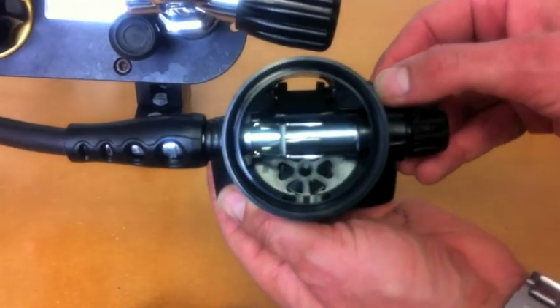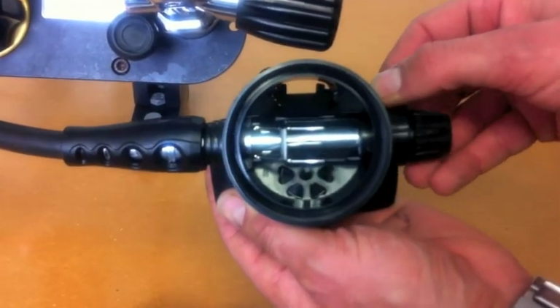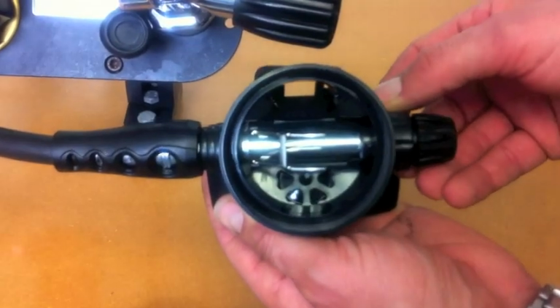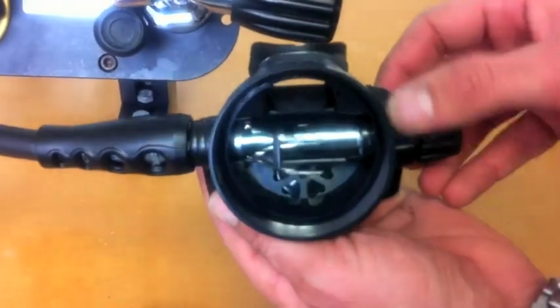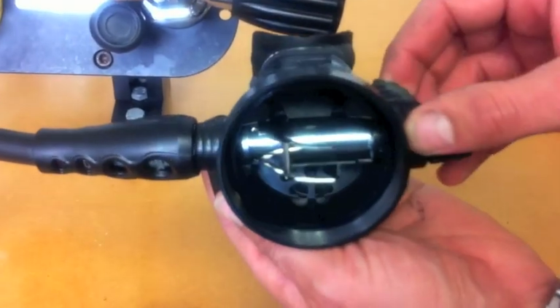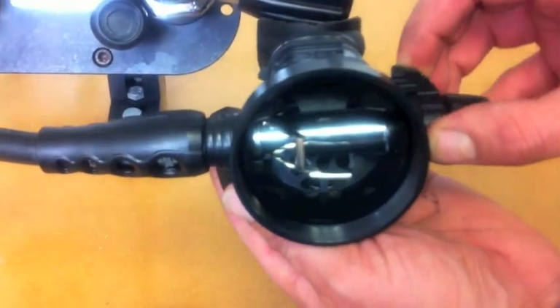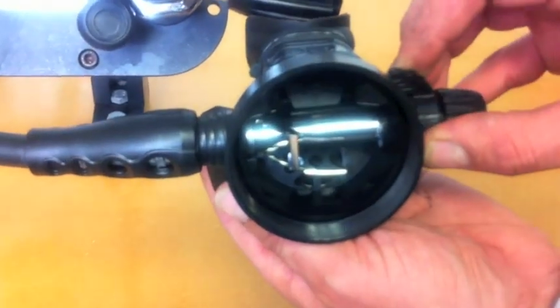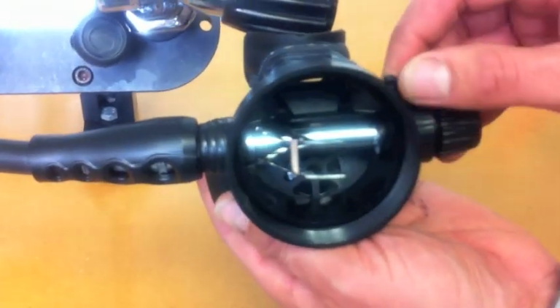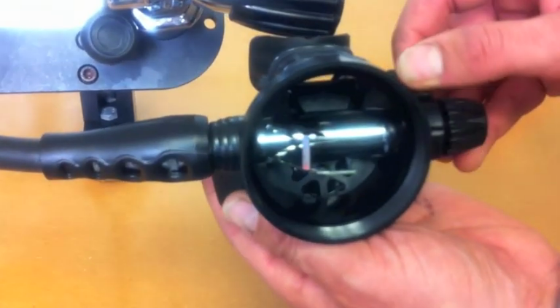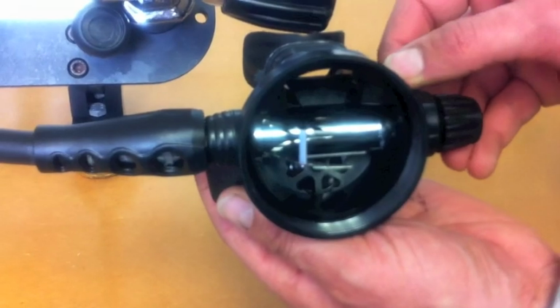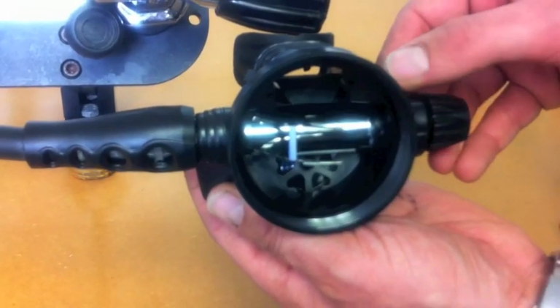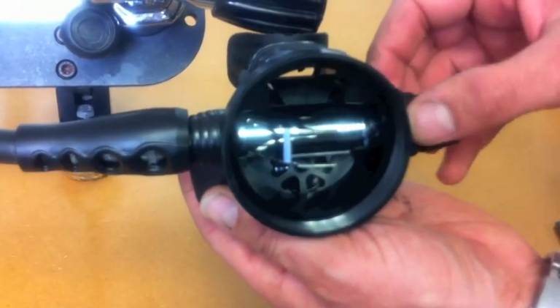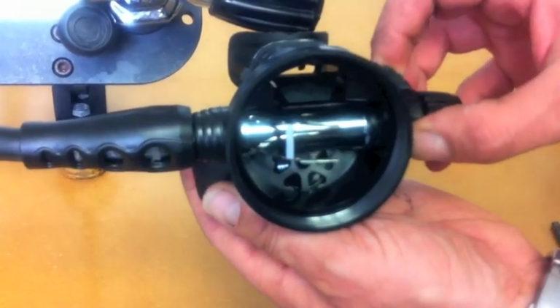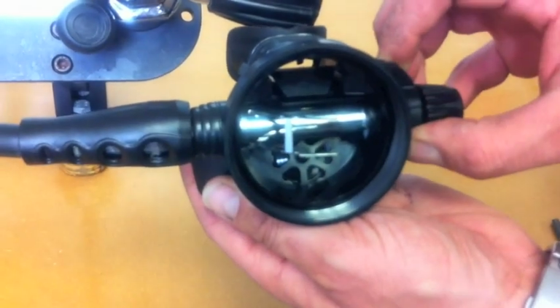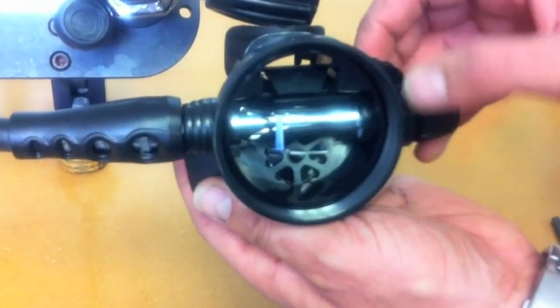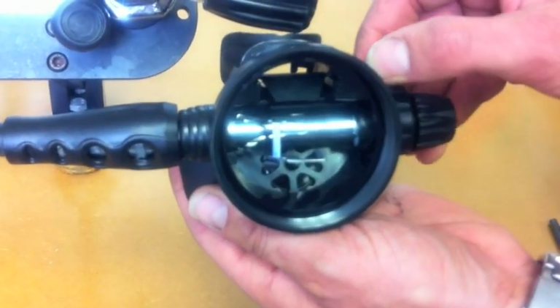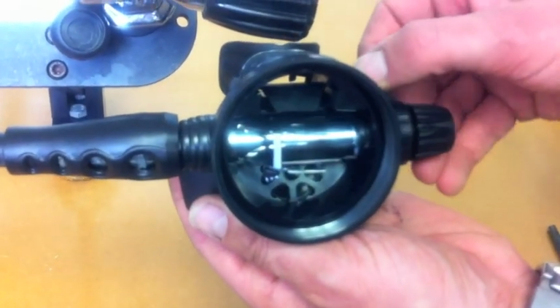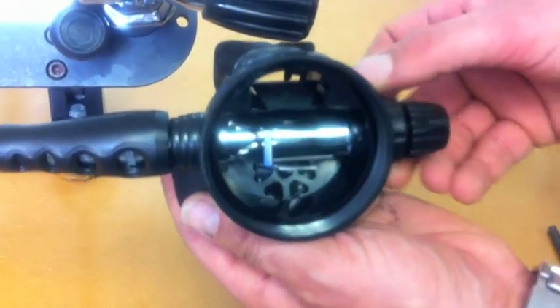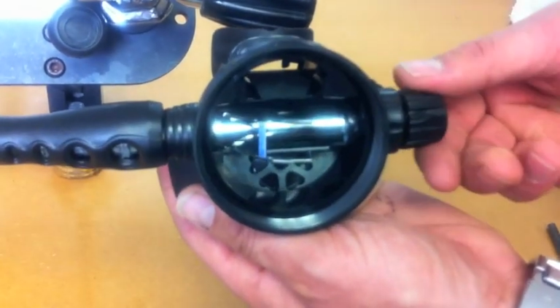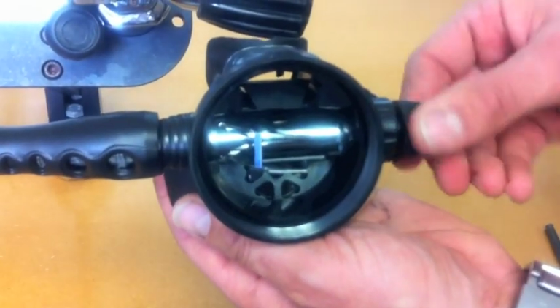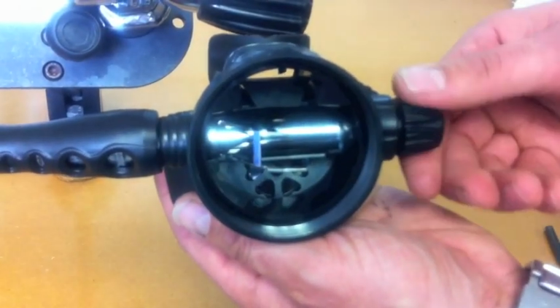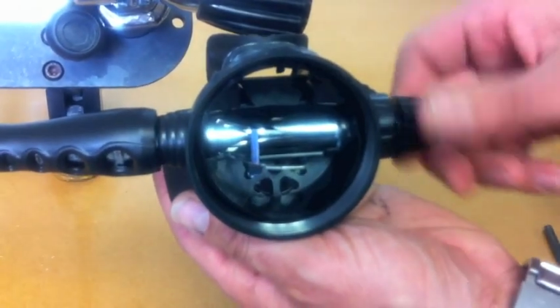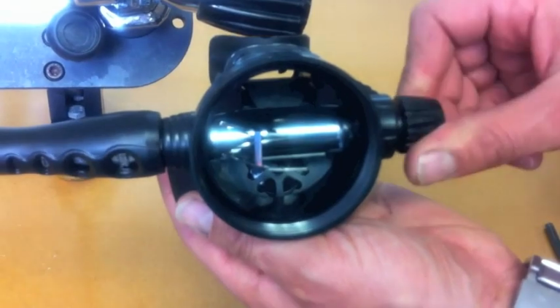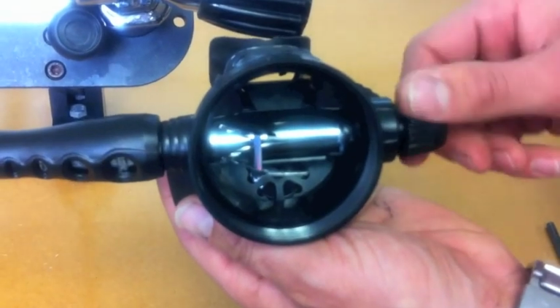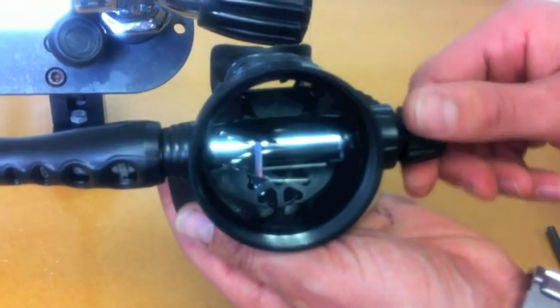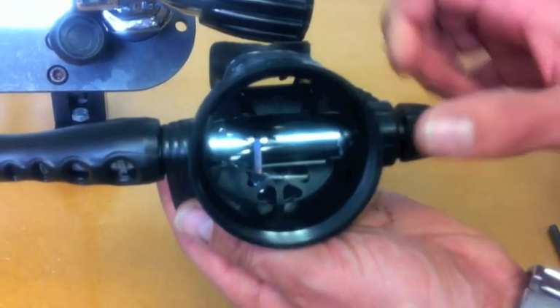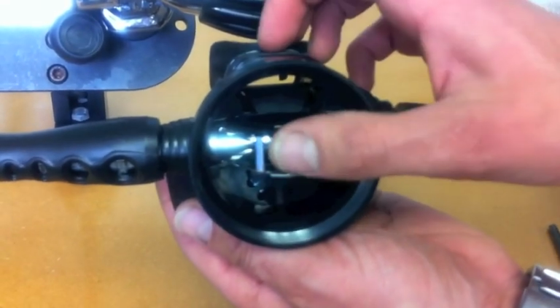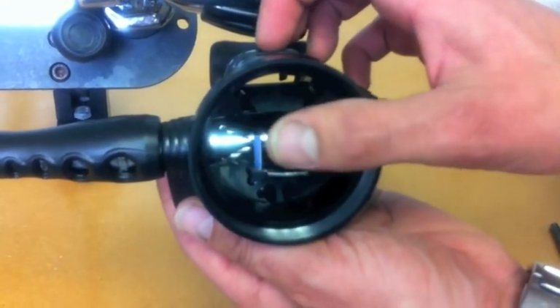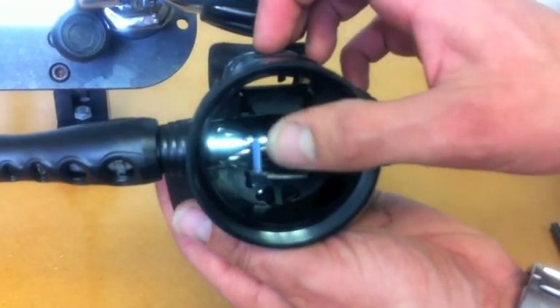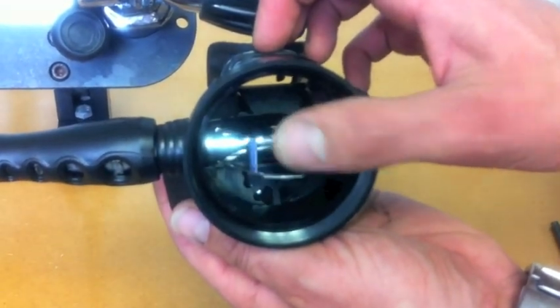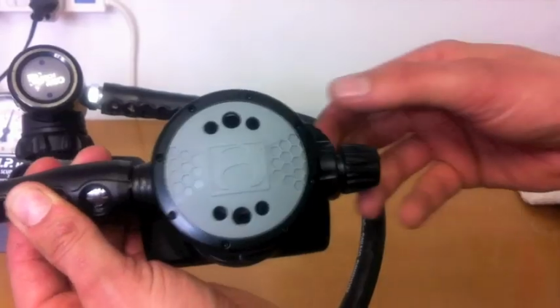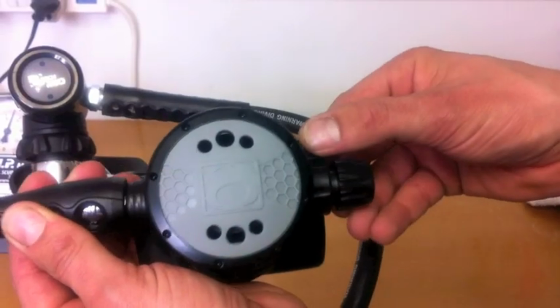When the purge cover is removed you can see the Venturi system directing airflow. Turning the airflow control can adjust the effort of breathing from 1 inch to 2.2 inches of water.